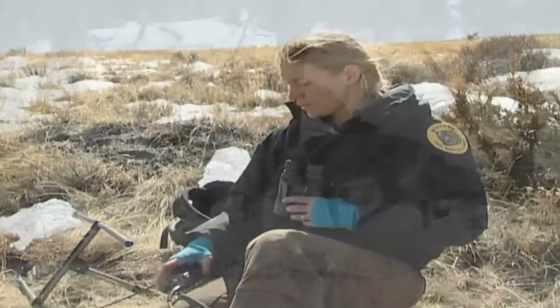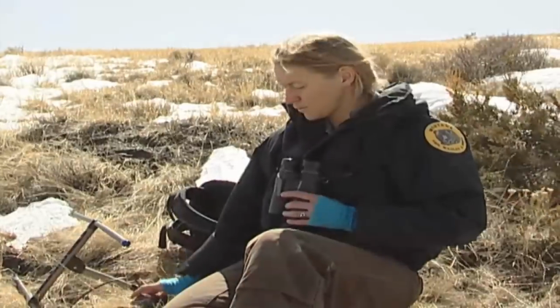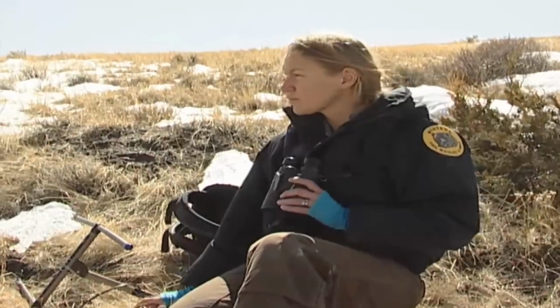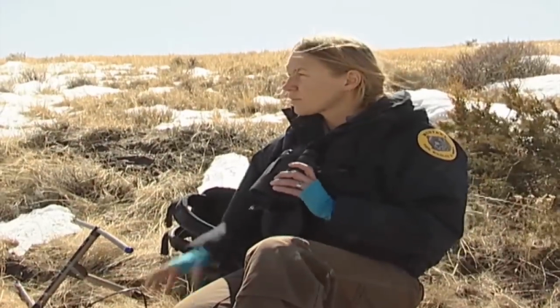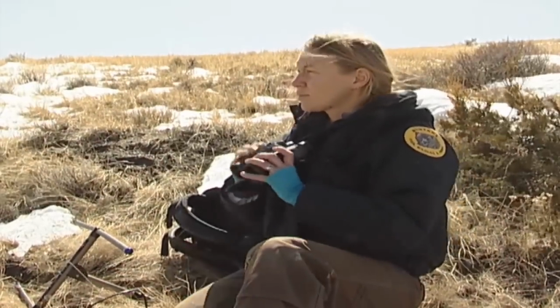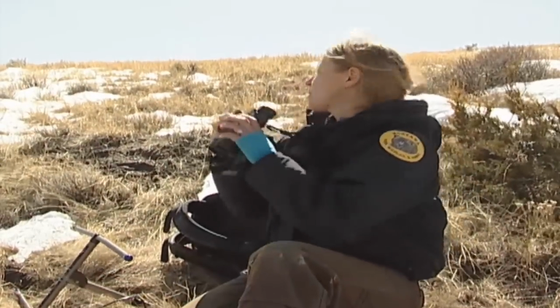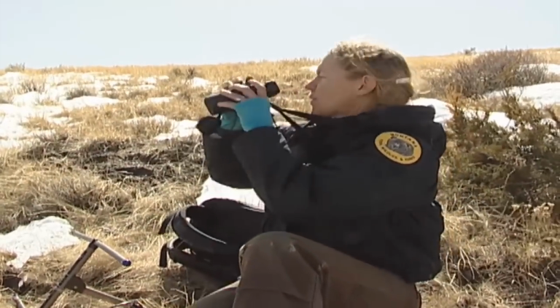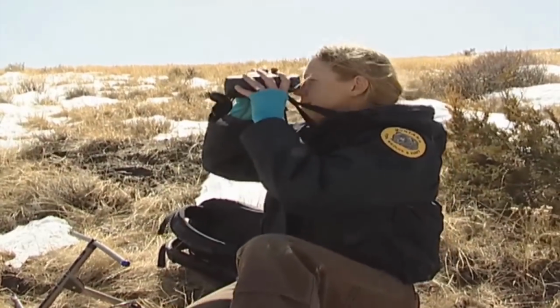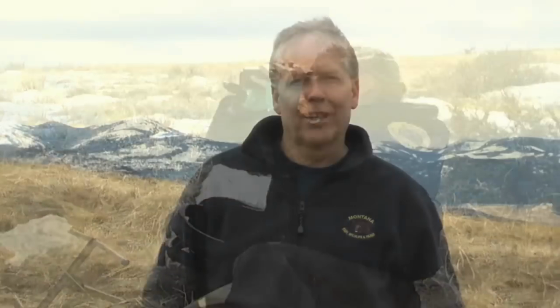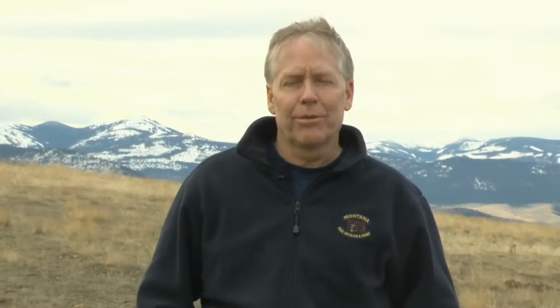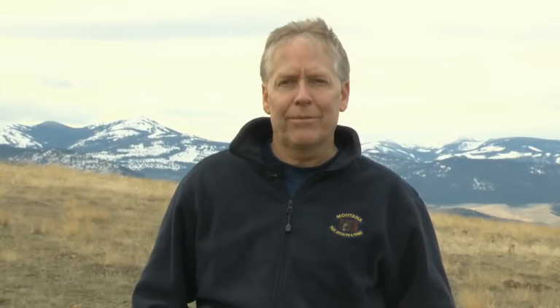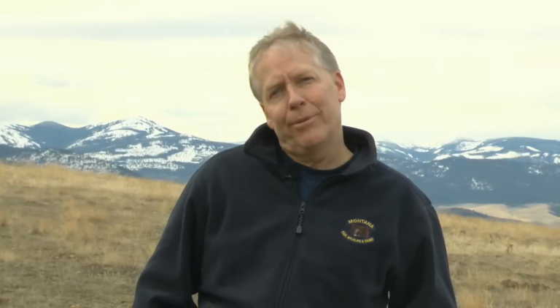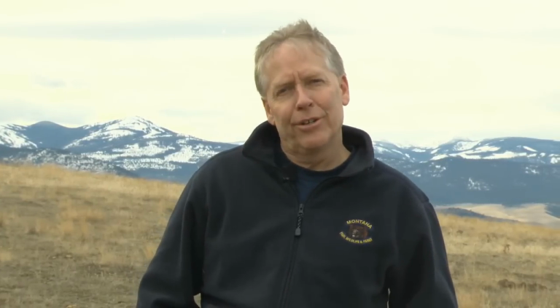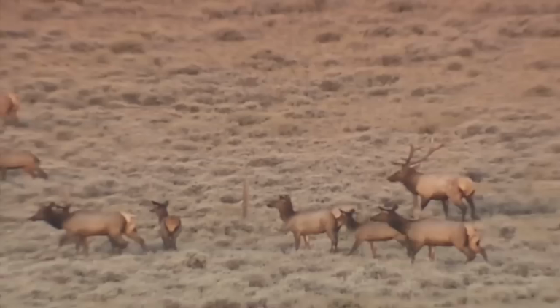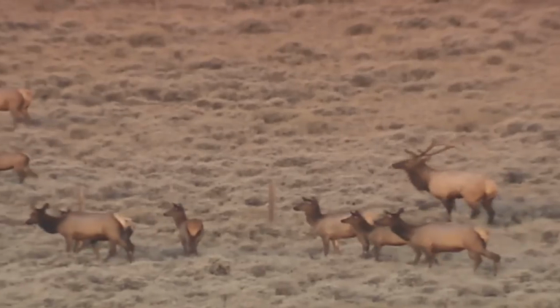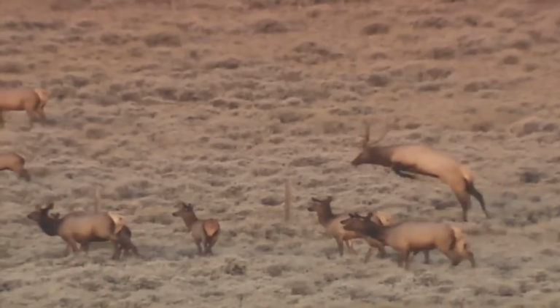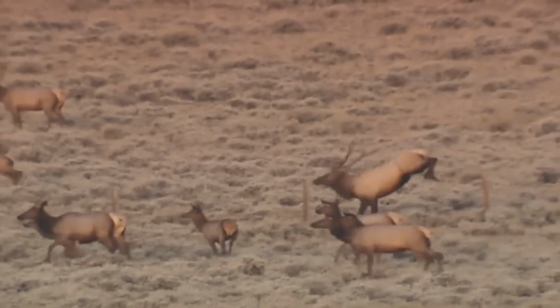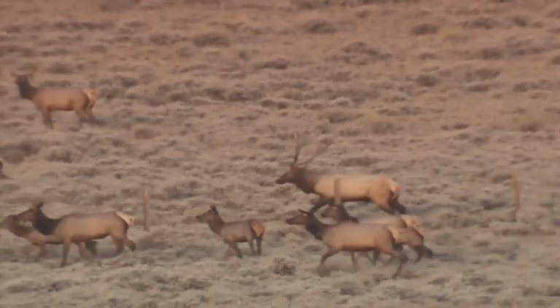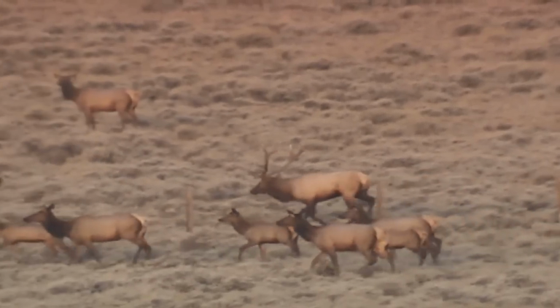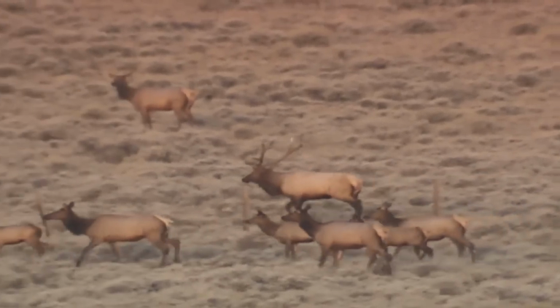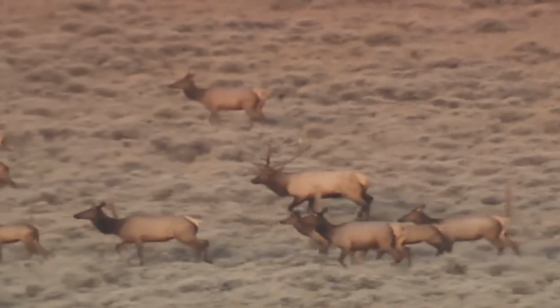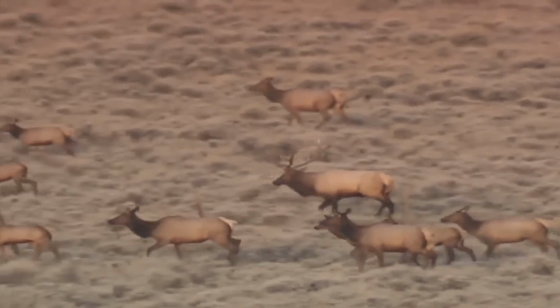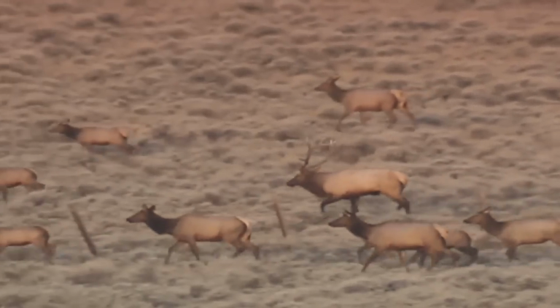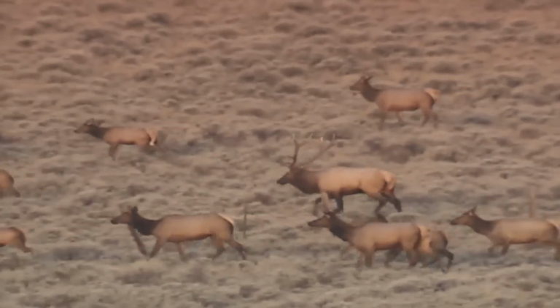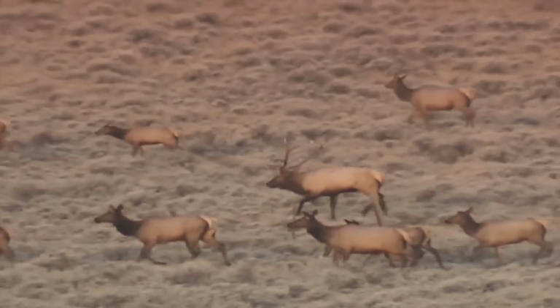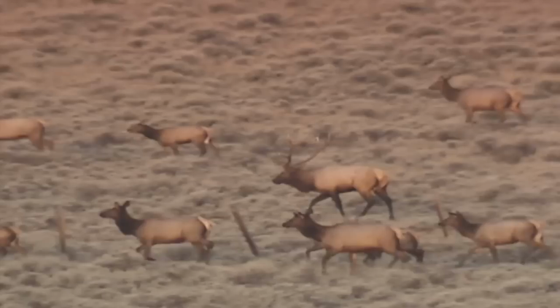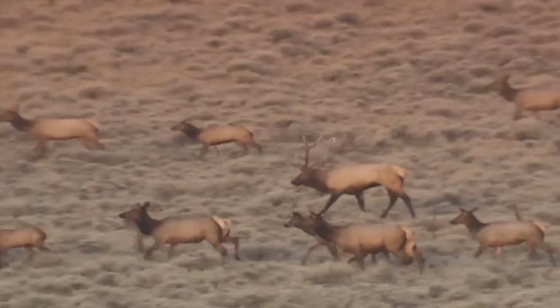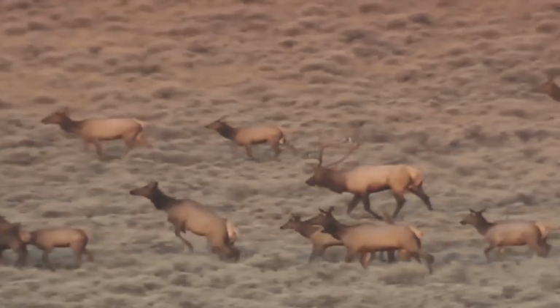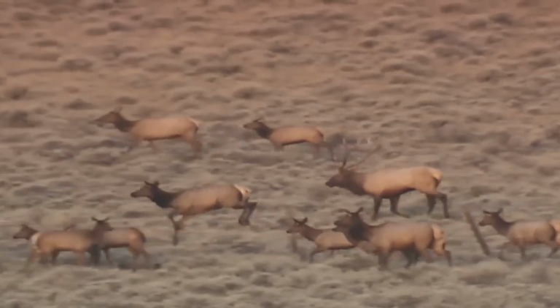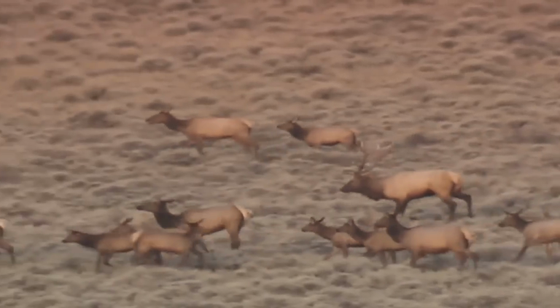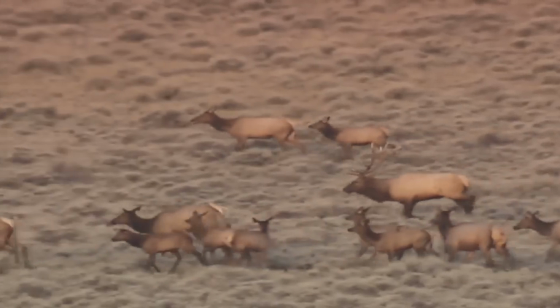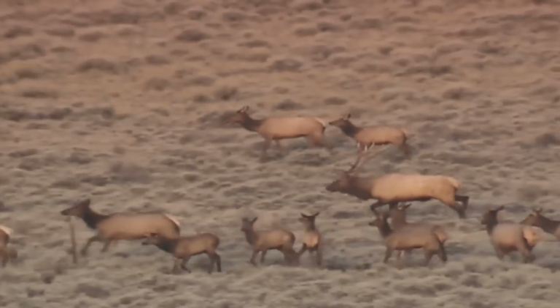What this new data, what this new information allows, is biologists can work with private property owners, federal agencies, and tribes to conserve these important areas where these species move back and forth between summer and winter range.